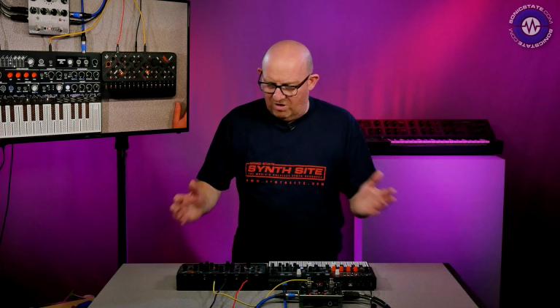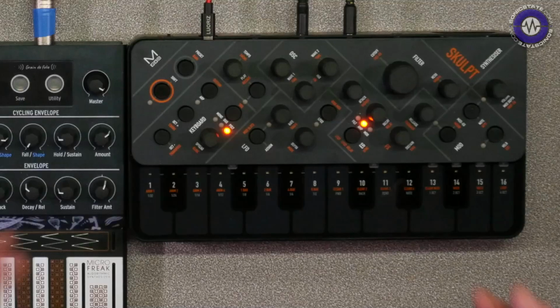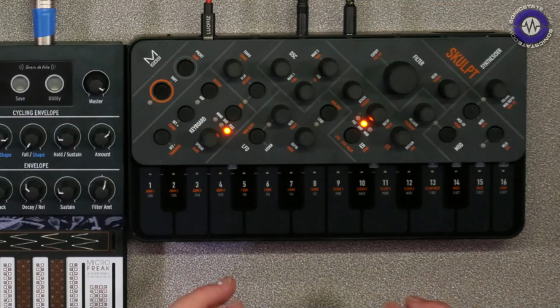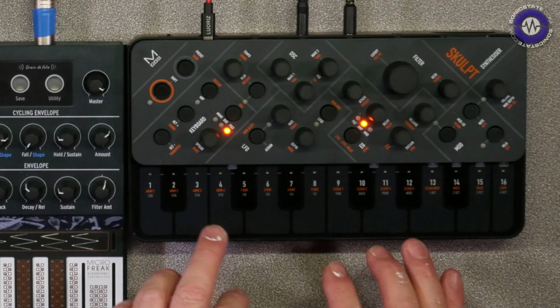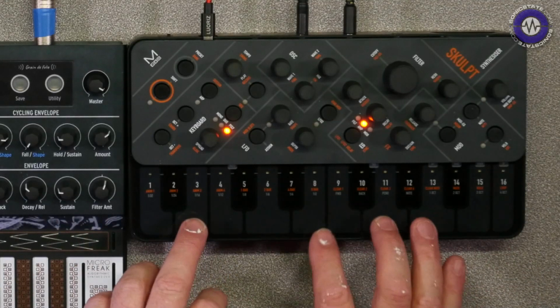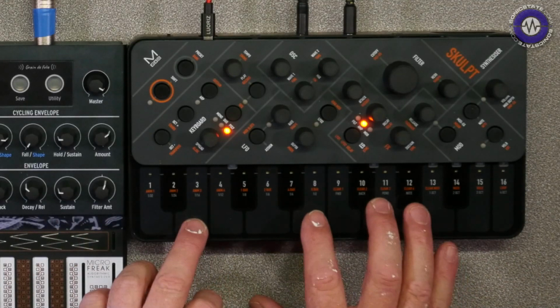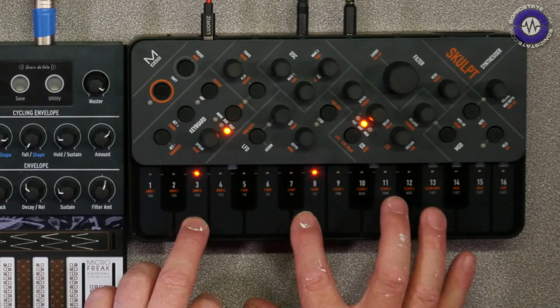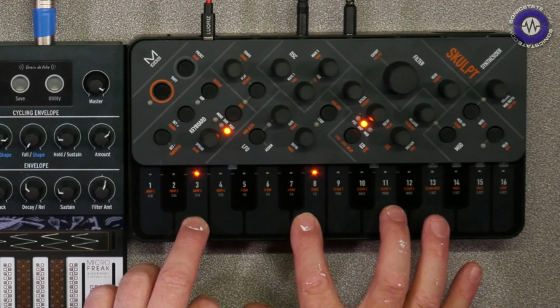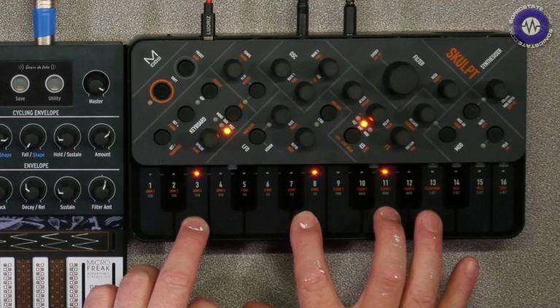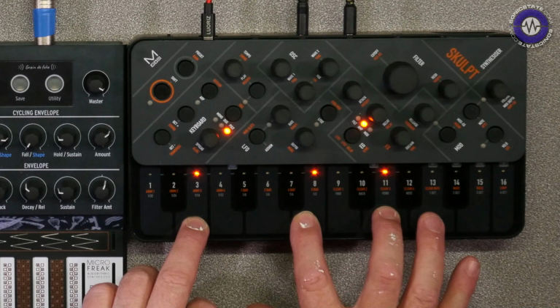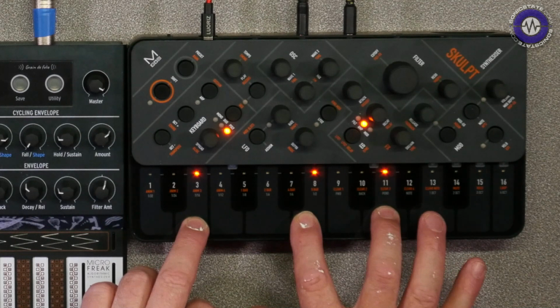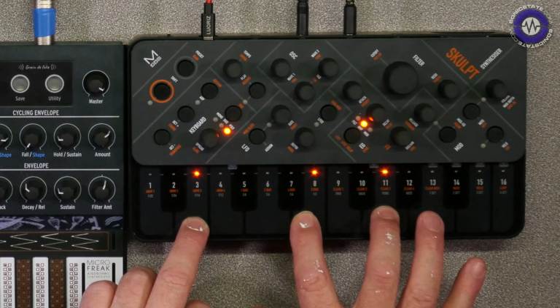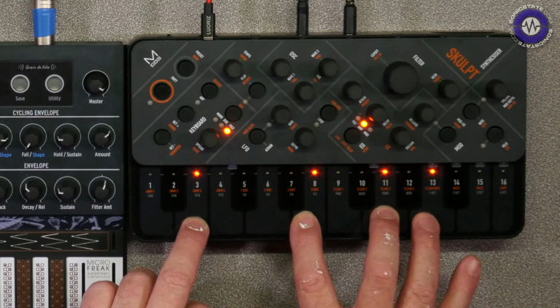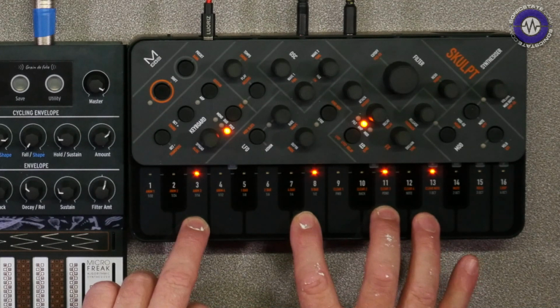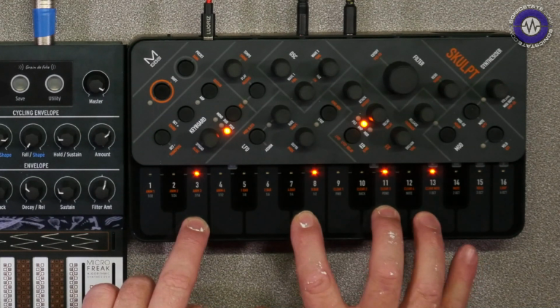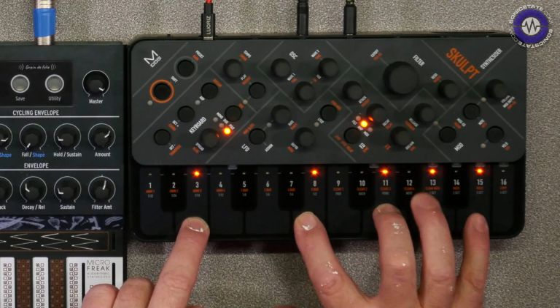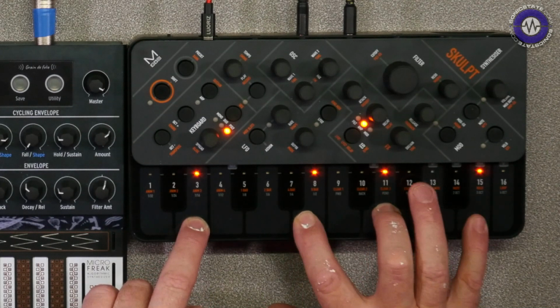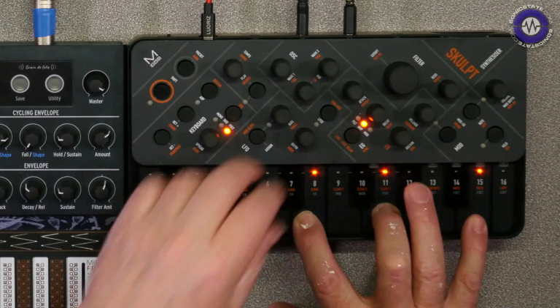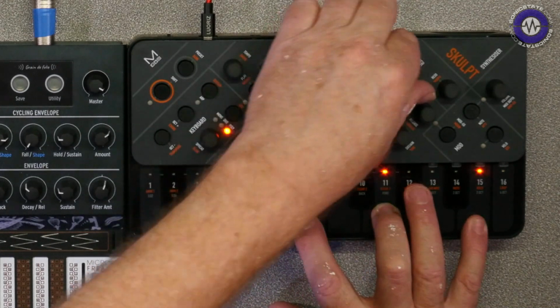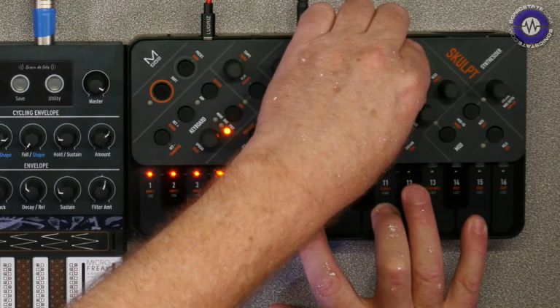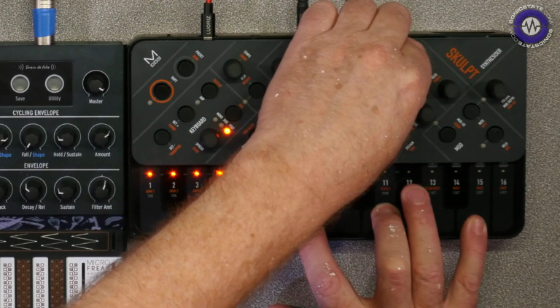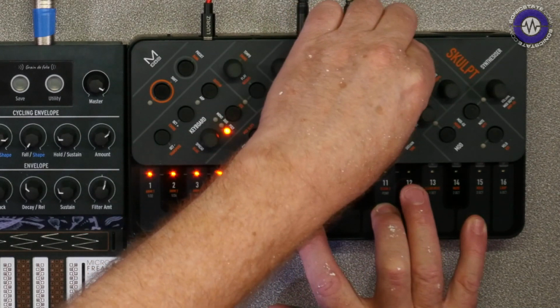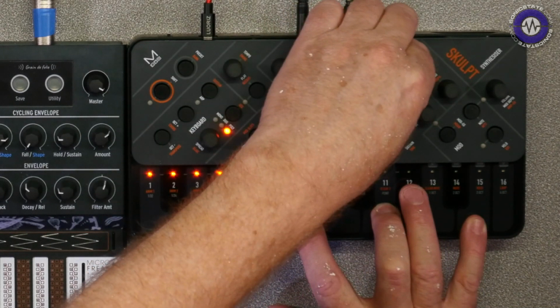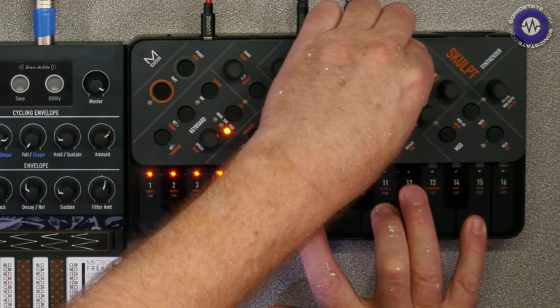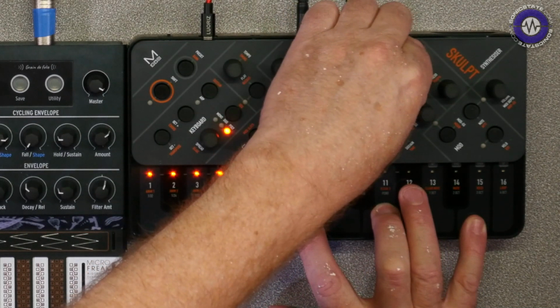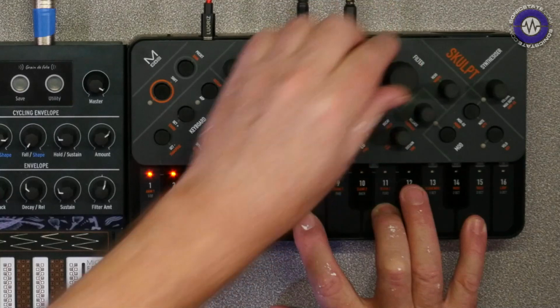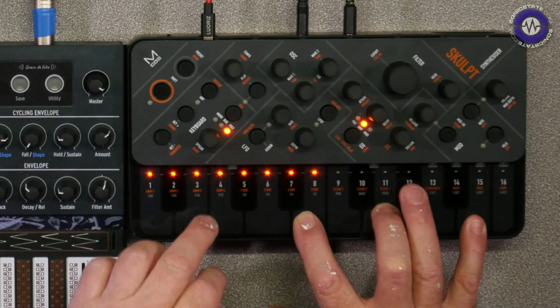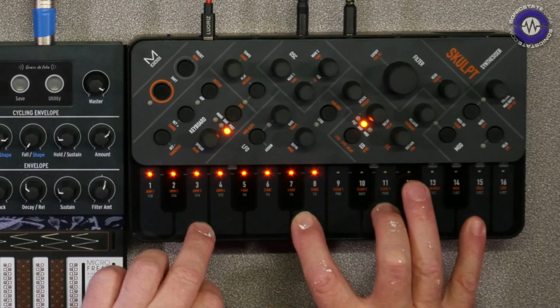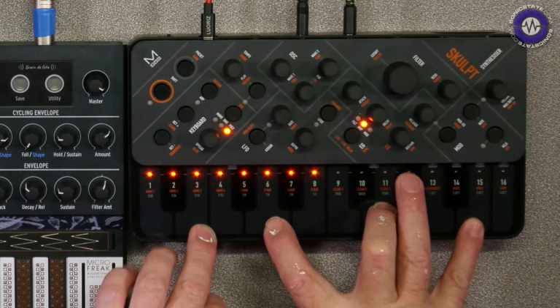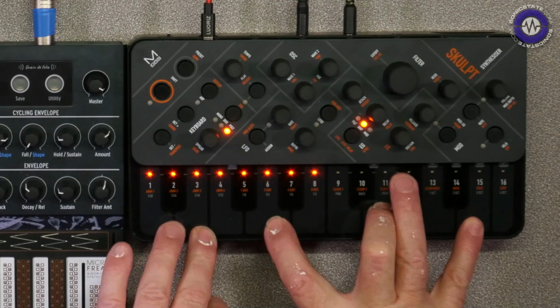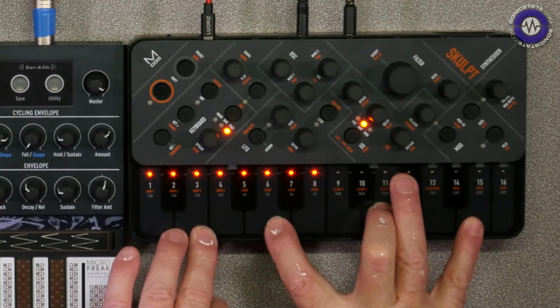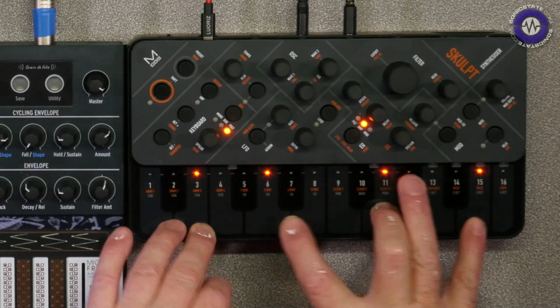And then on the Sculpt, I've got this really lovely distorted harmonic pad.